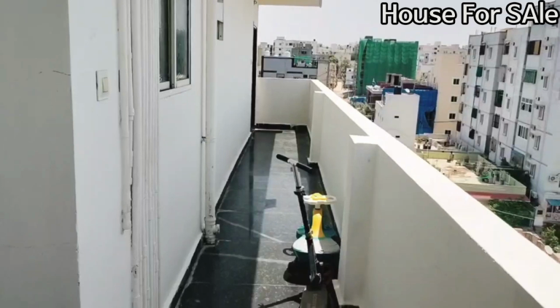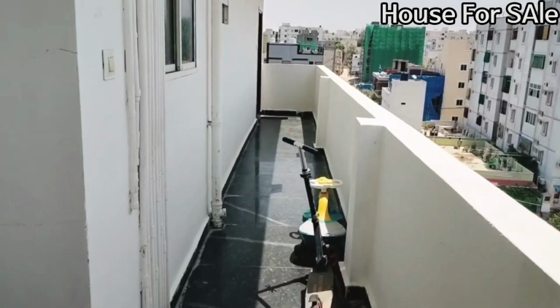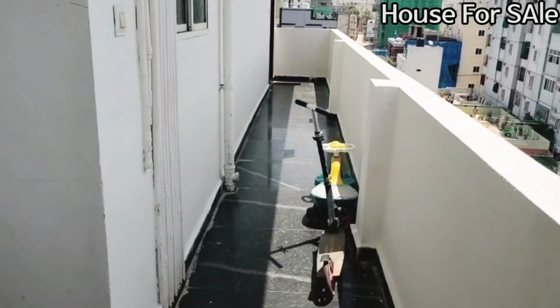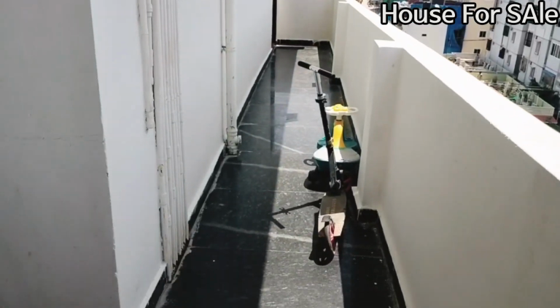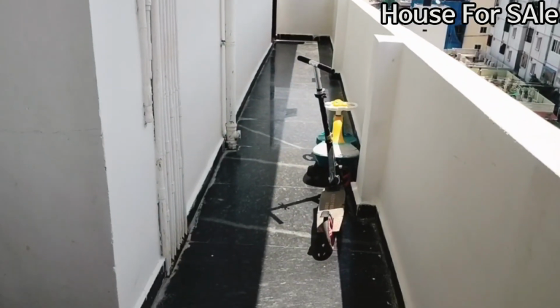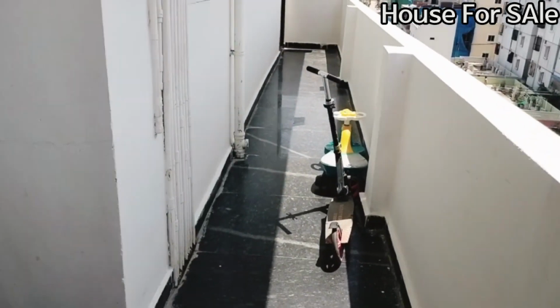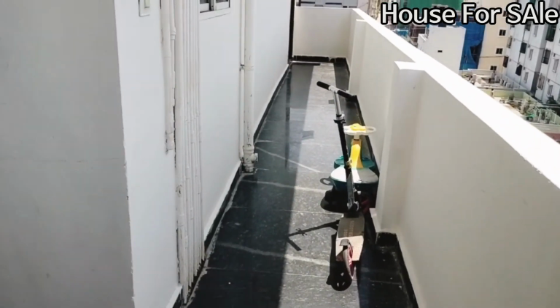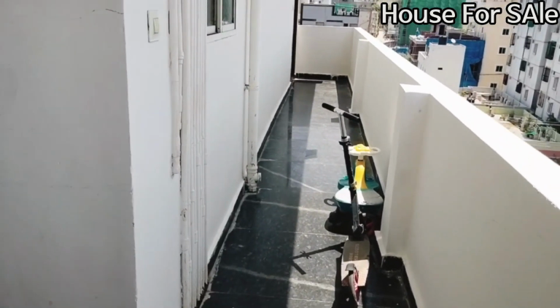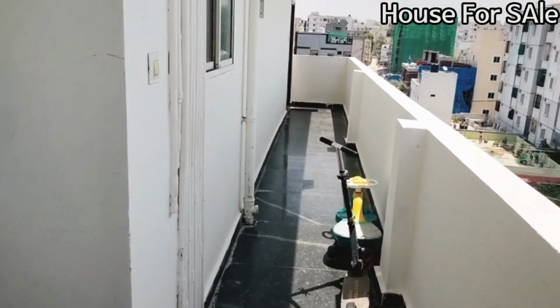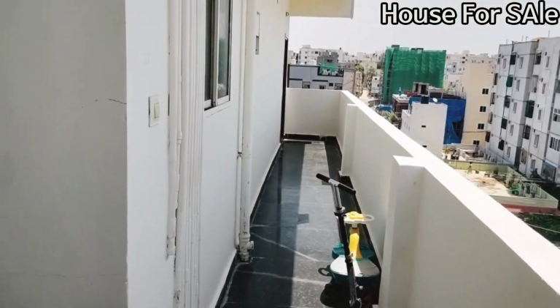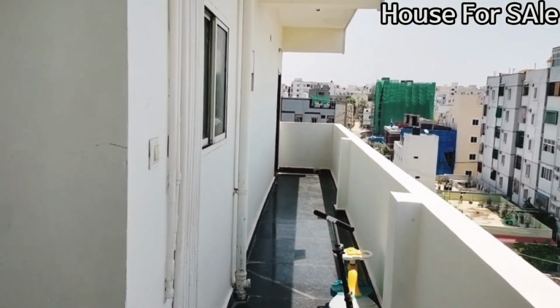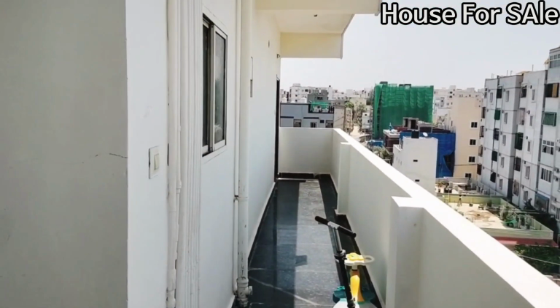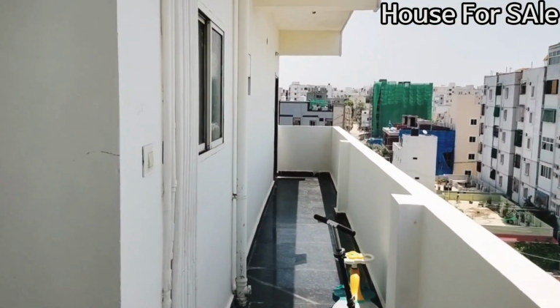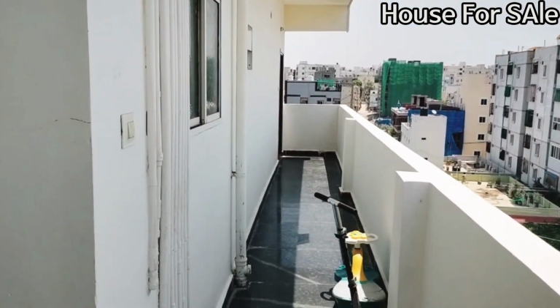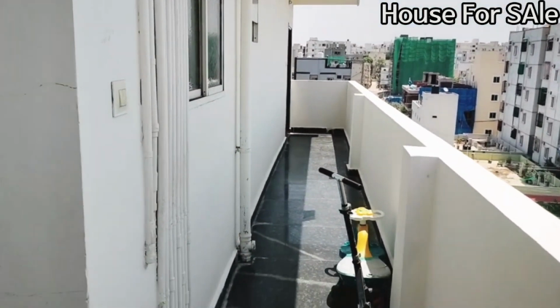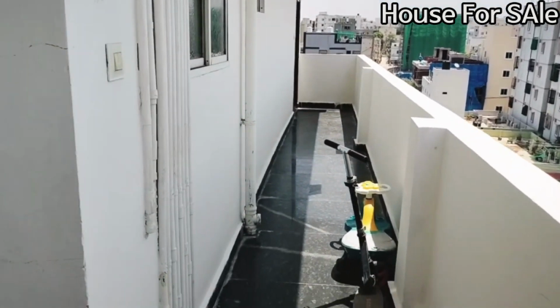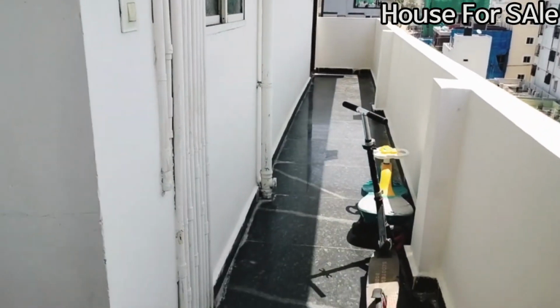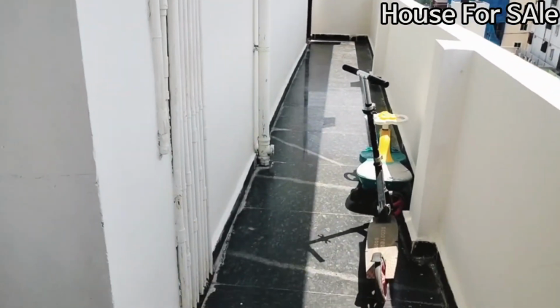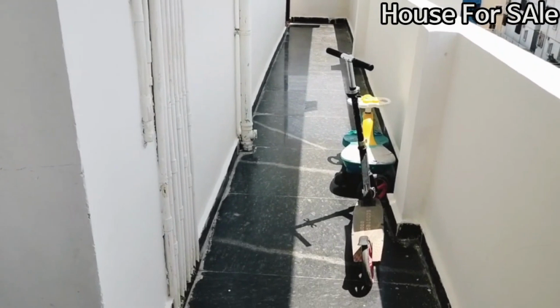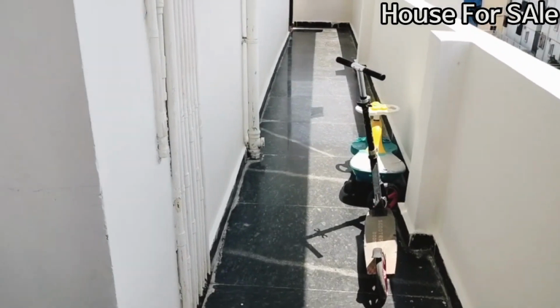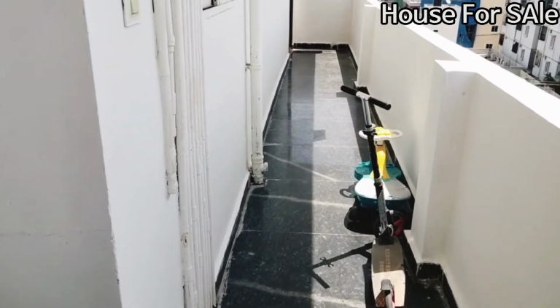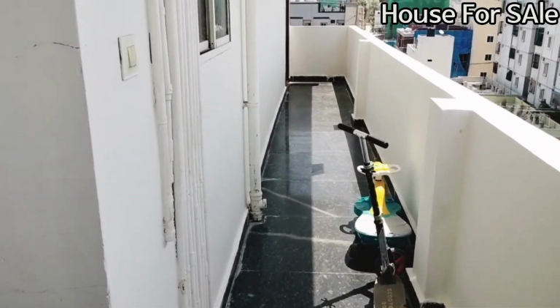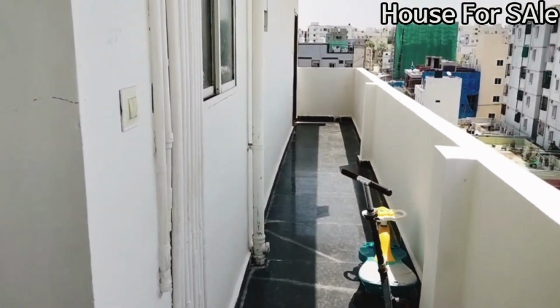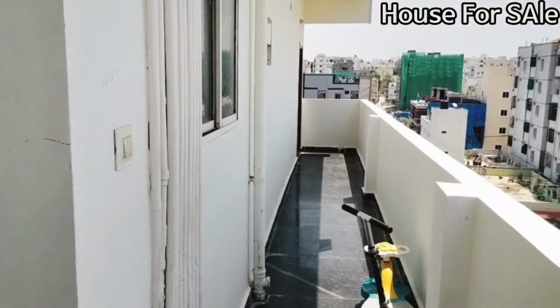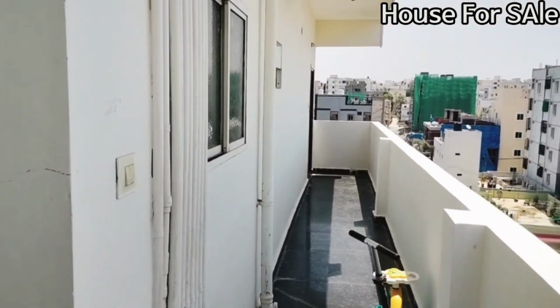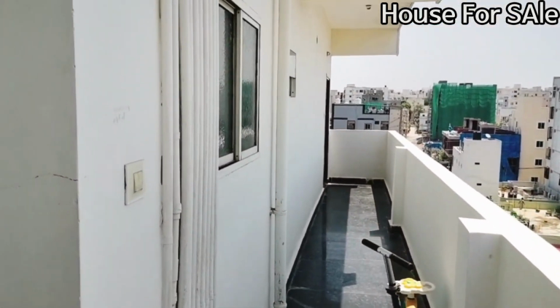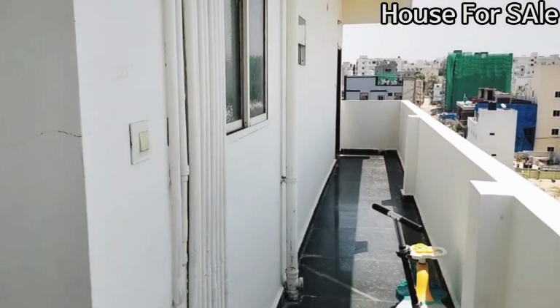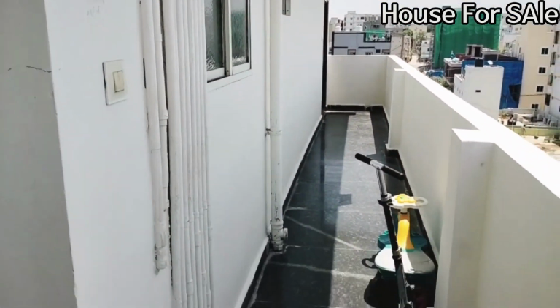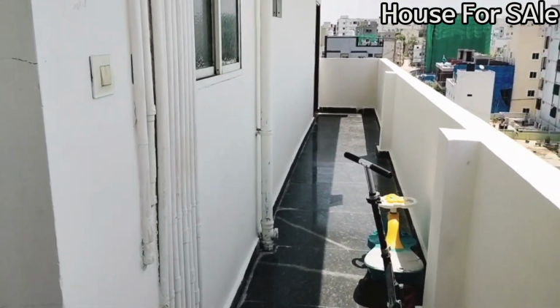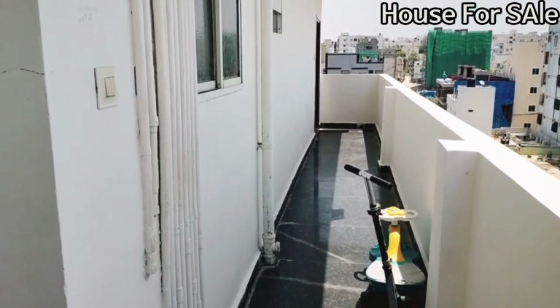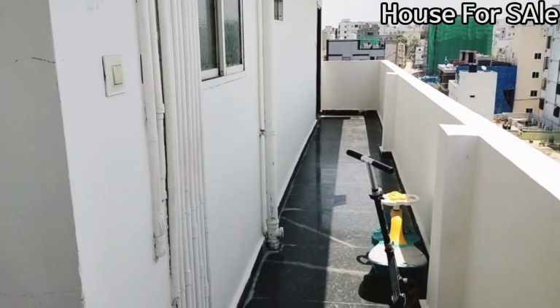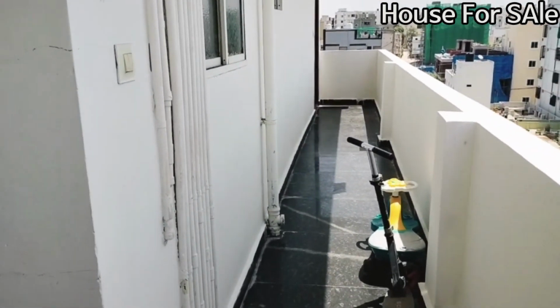Hi viewers! I have a 3BHK flat. I am going to tour this new property and show you here.